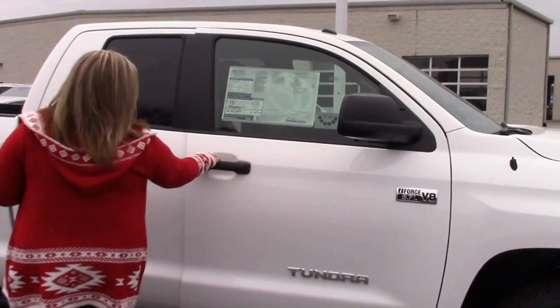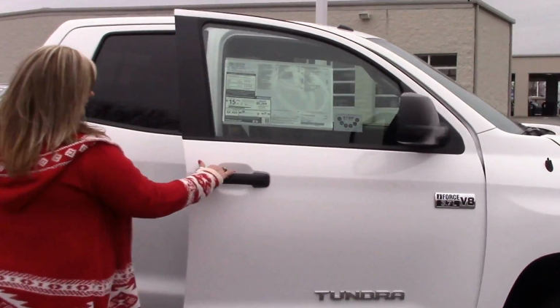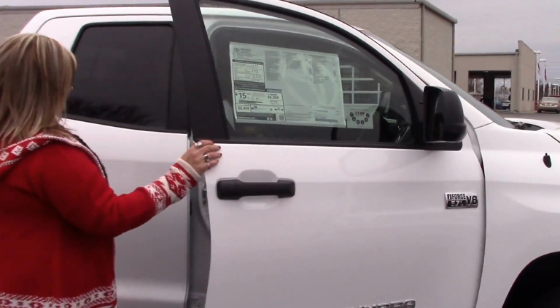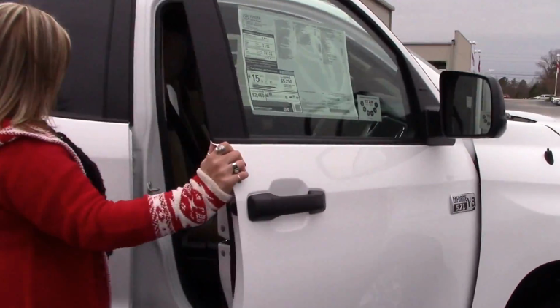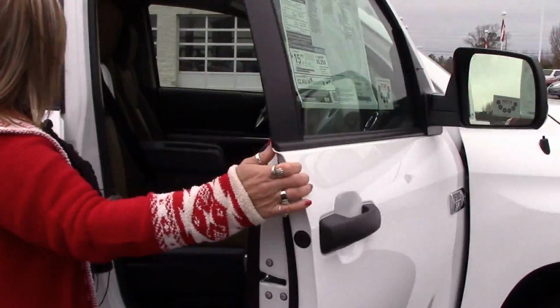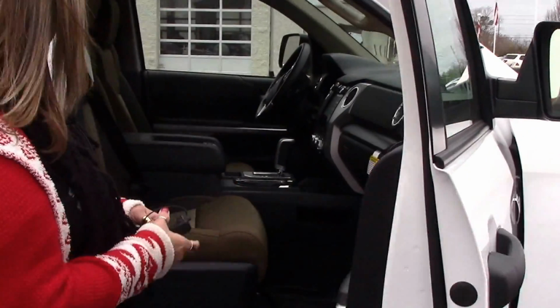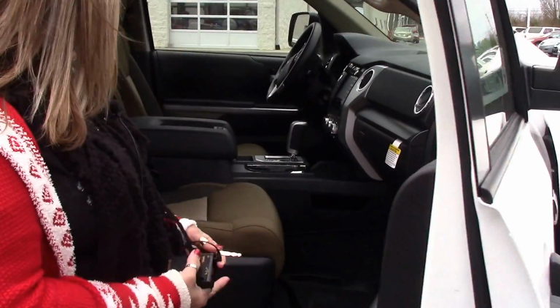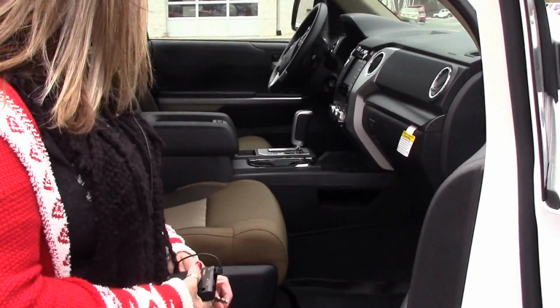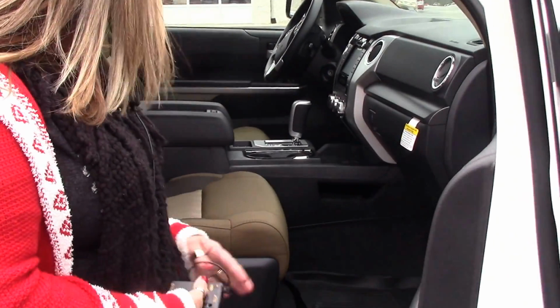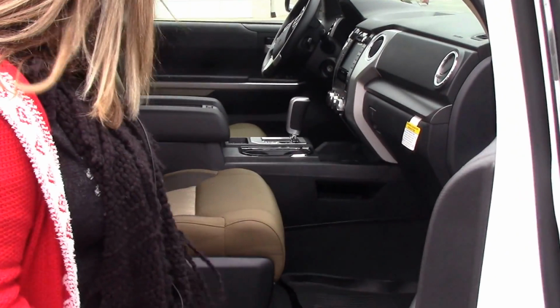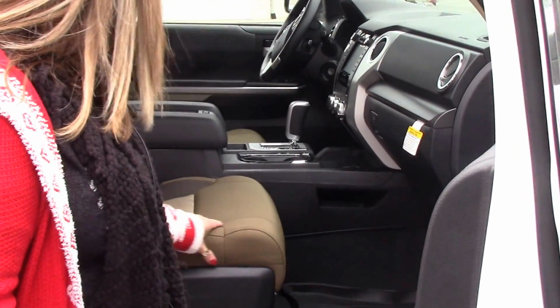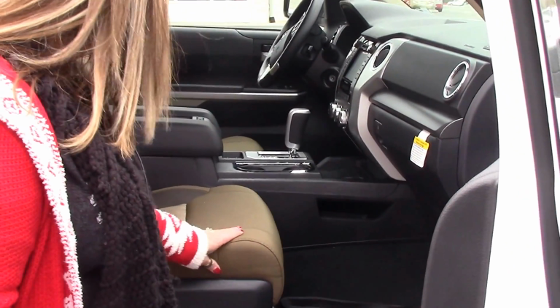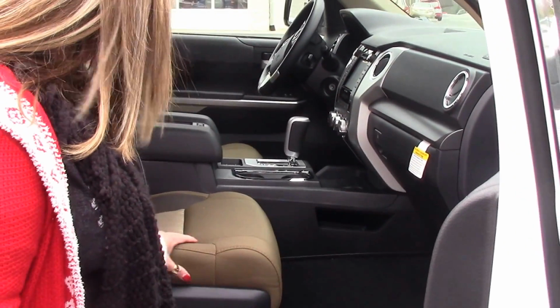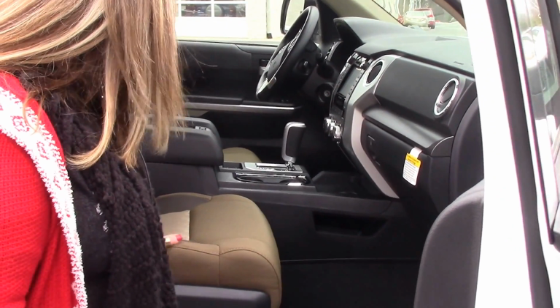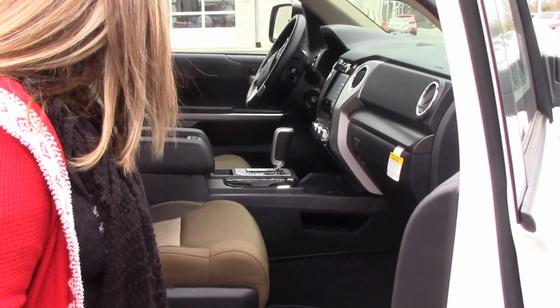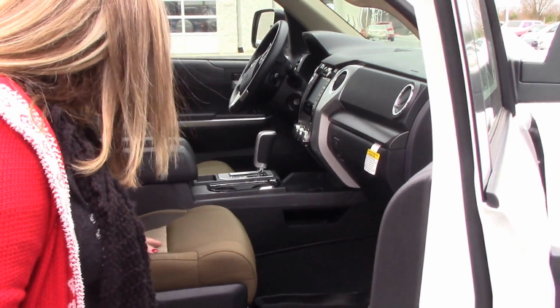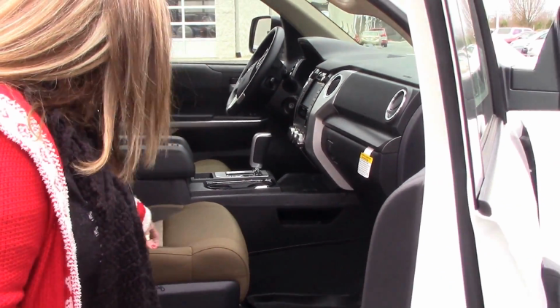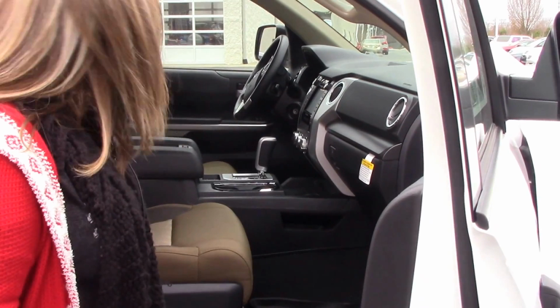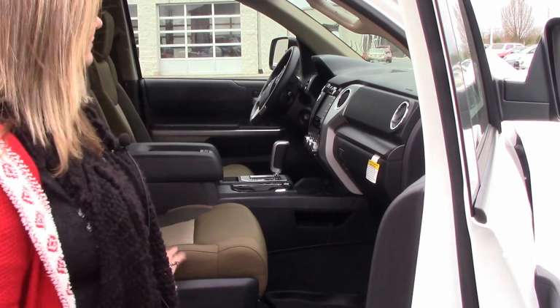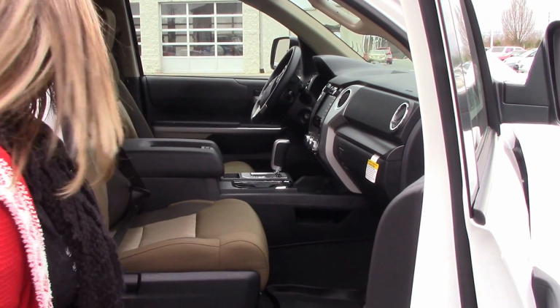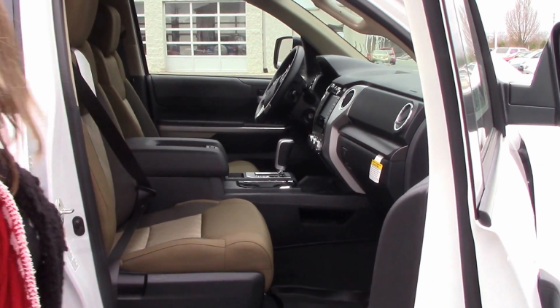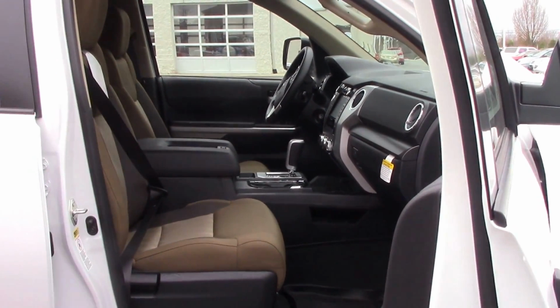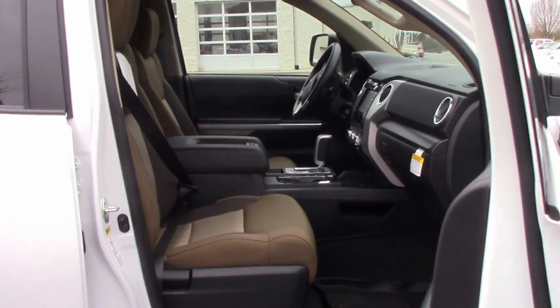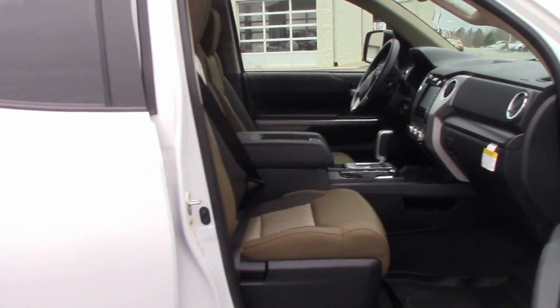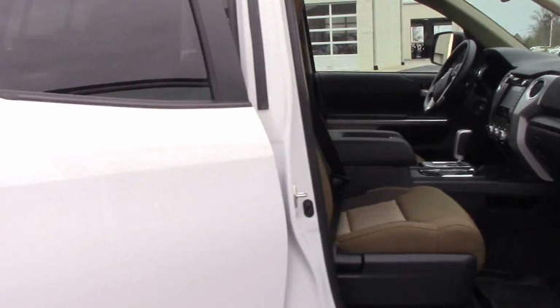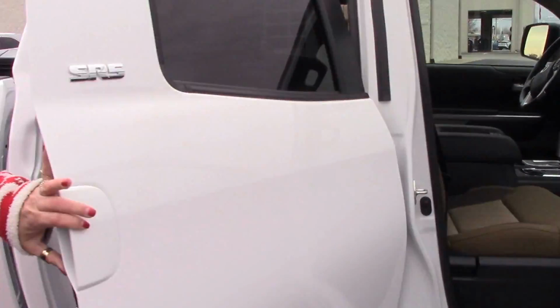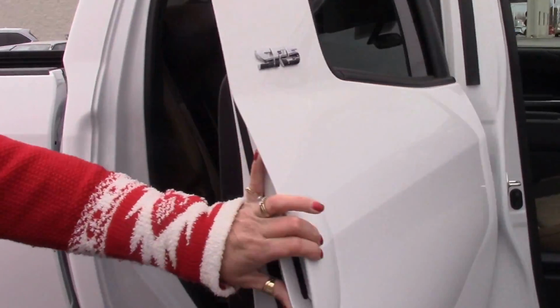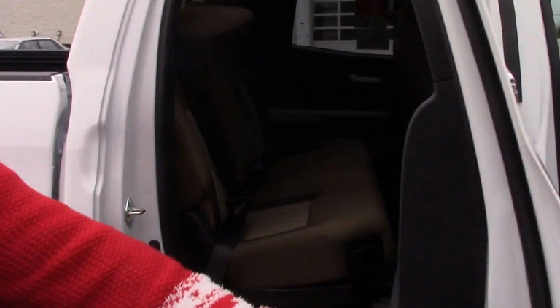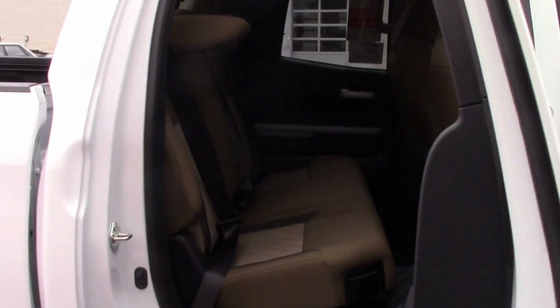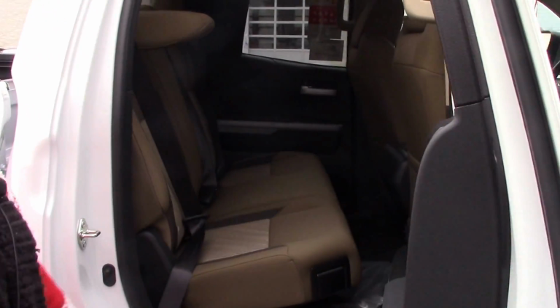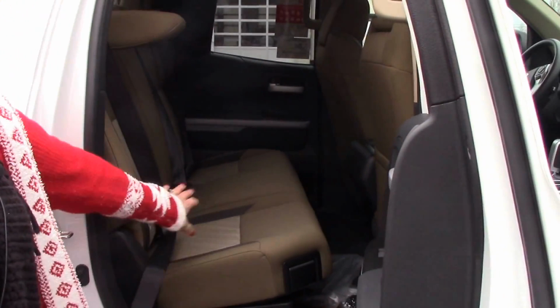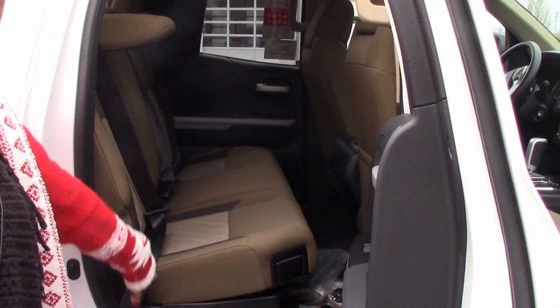Come around to the passenger side. As you can see, they're clothed with brown with a little ash in the middle. Come around to our back seat — plenty of room in the back seat.